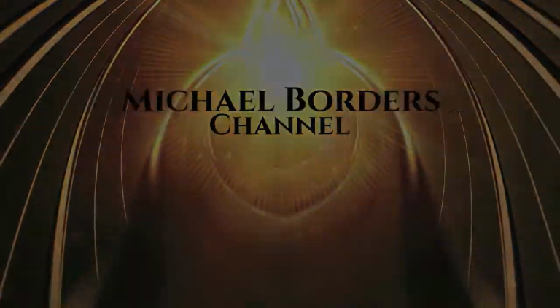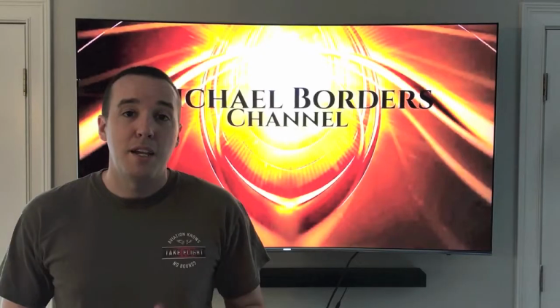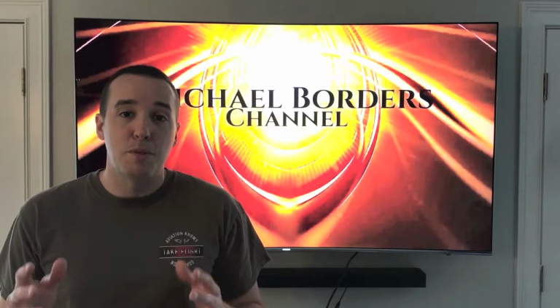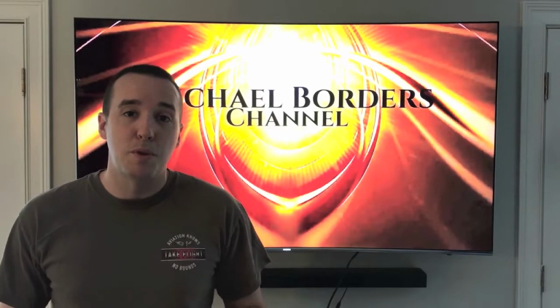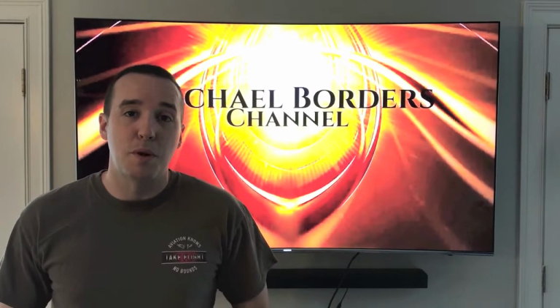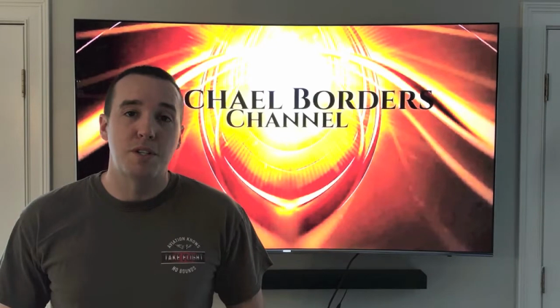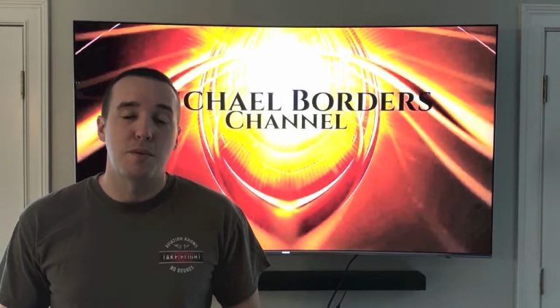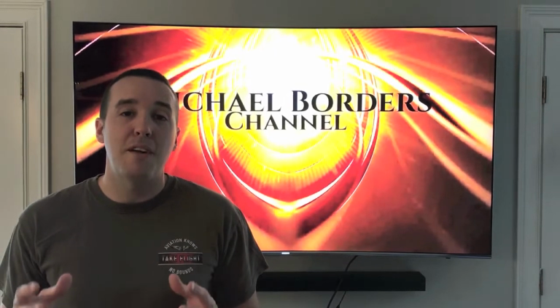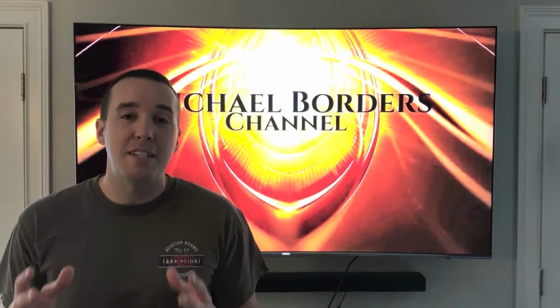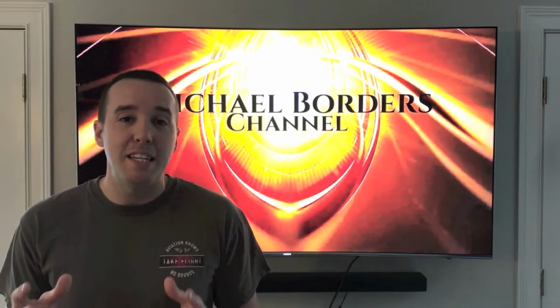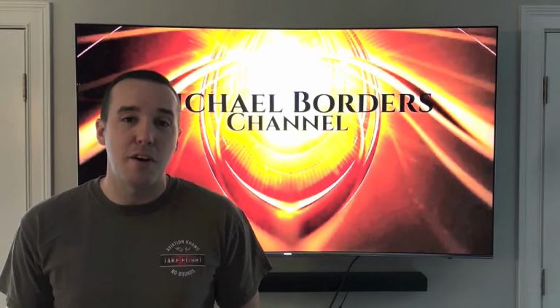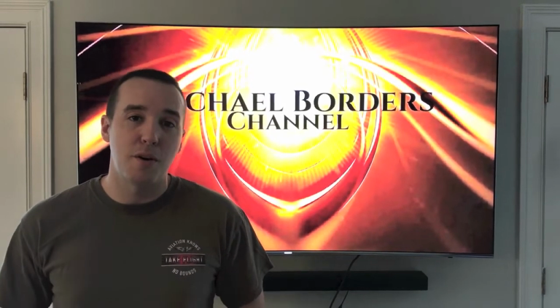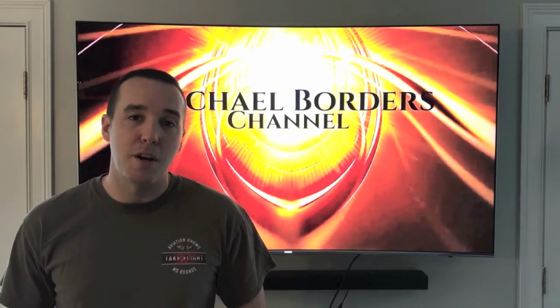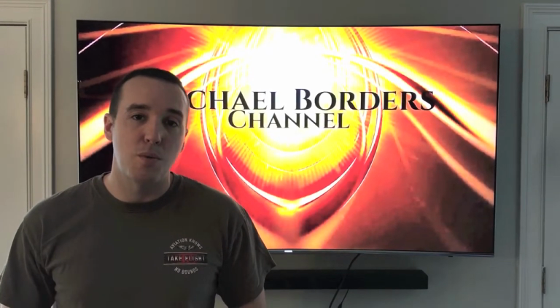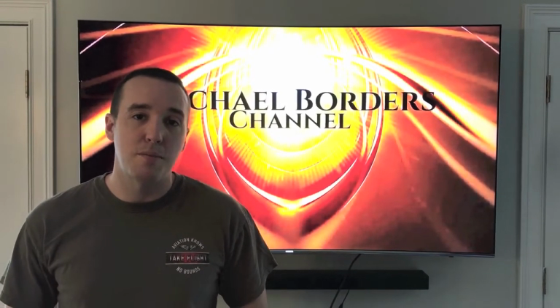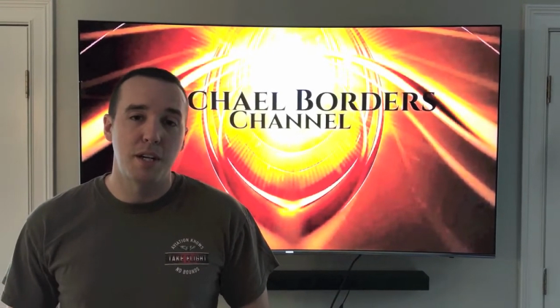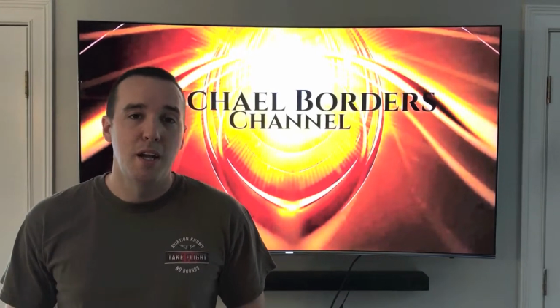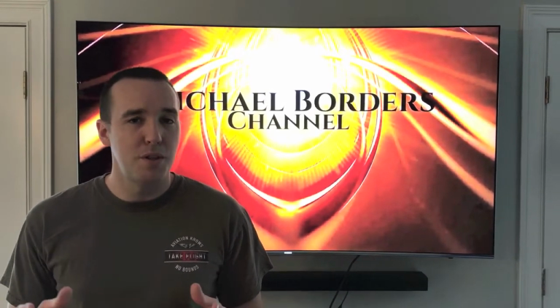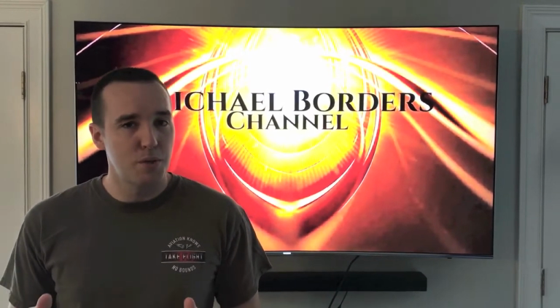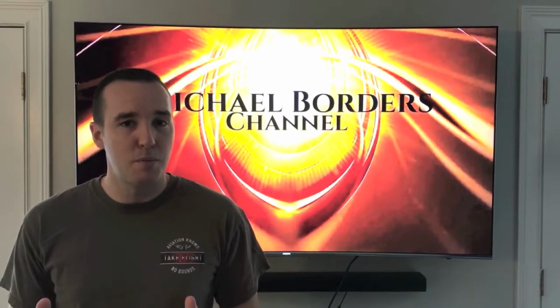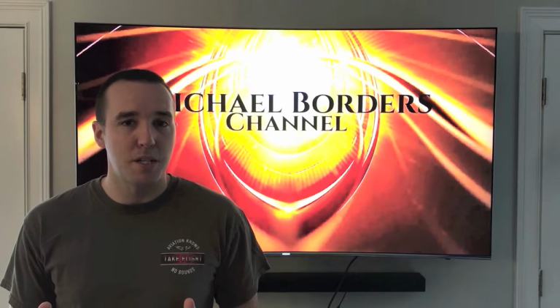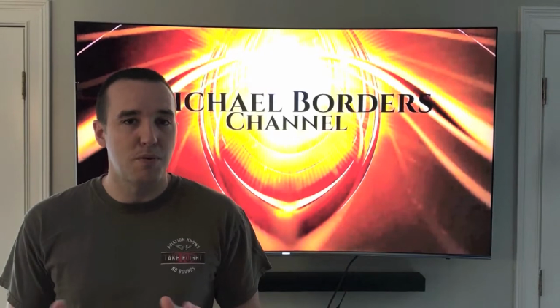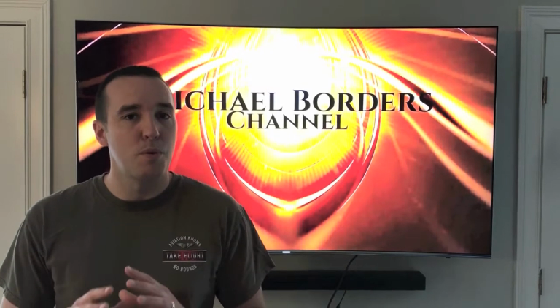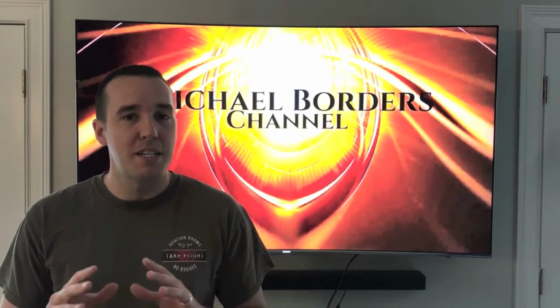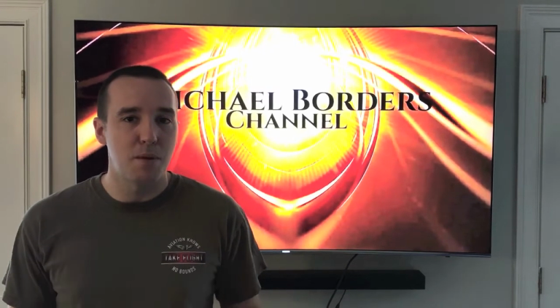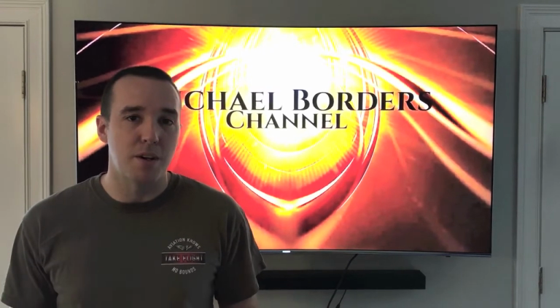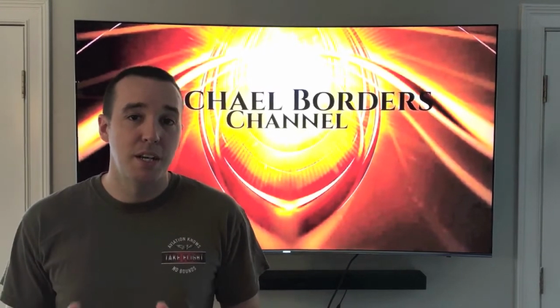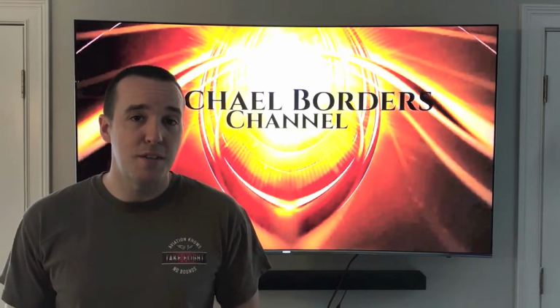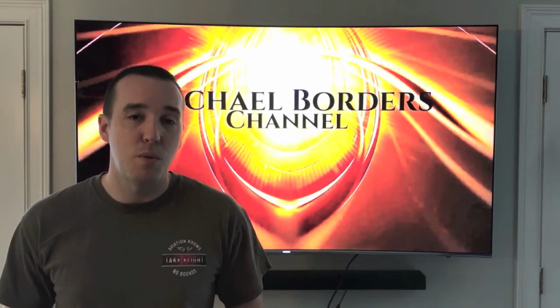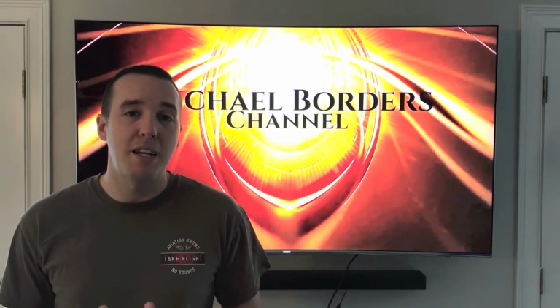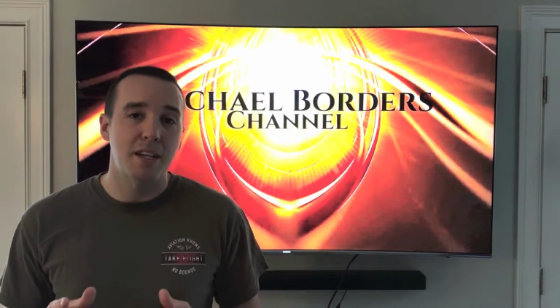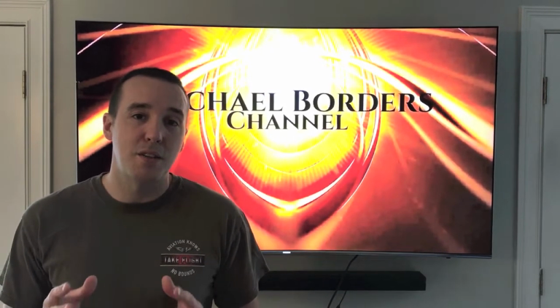Hey YouTubers, Mike Borders with the Mike Borders channel. We have a TE error code on our LG washing machine and we're in the troubleshooting process before replacing any parts. In this video we need to gain access to the heating element.